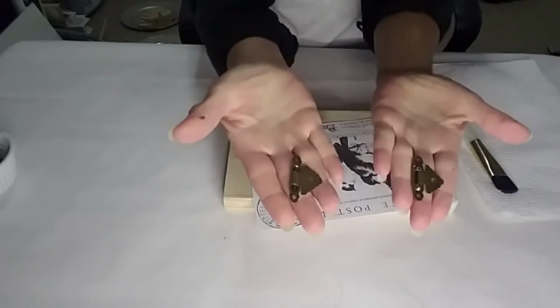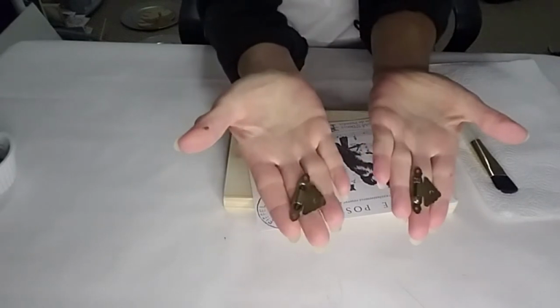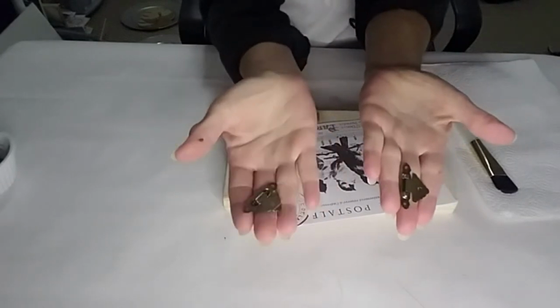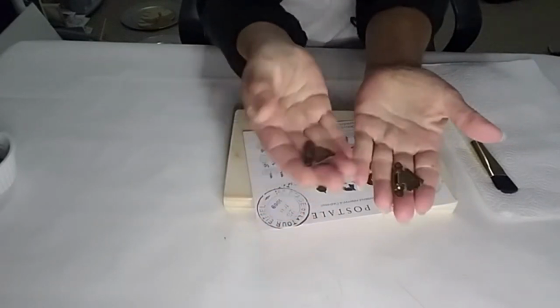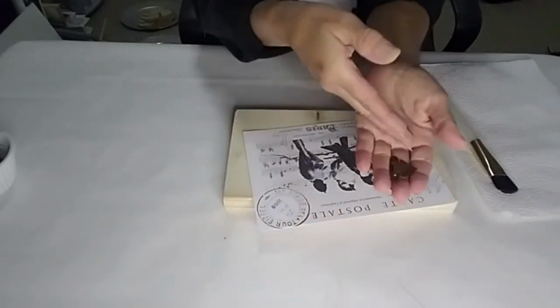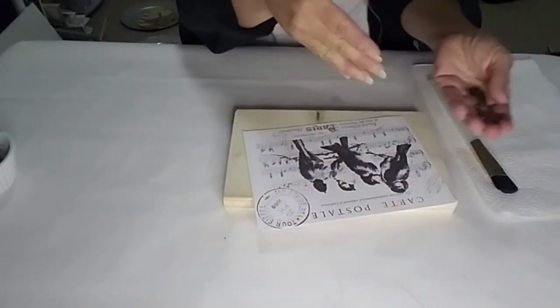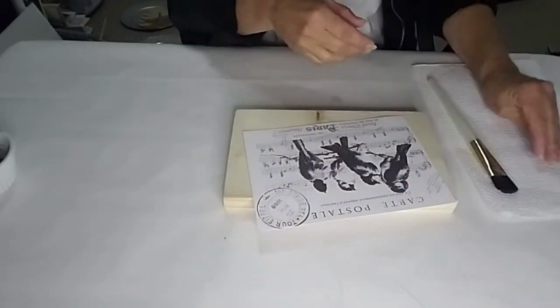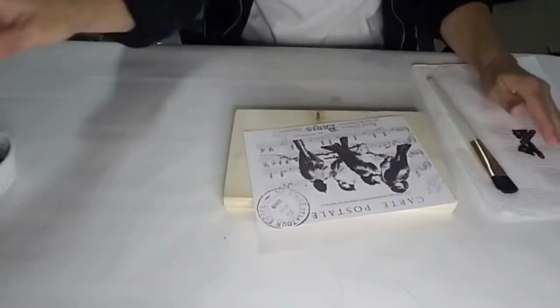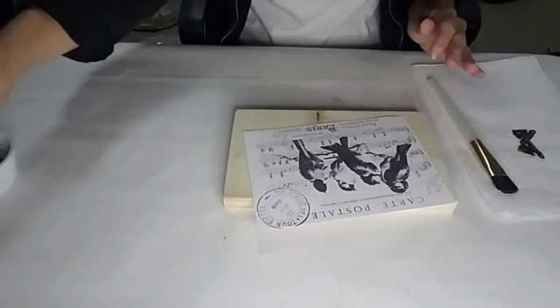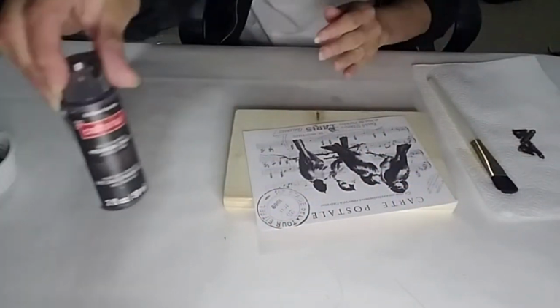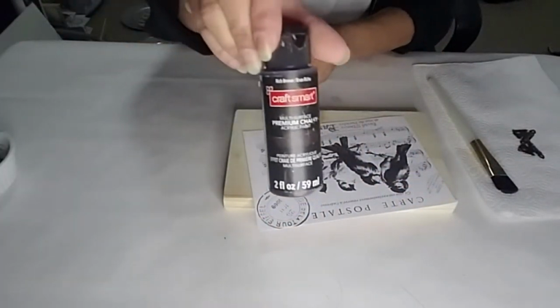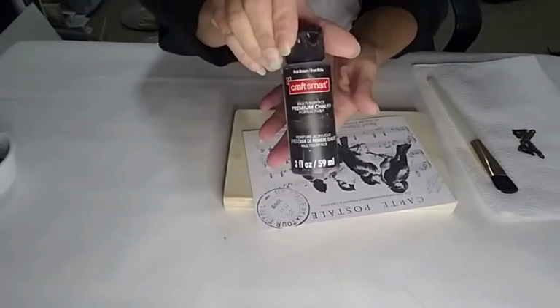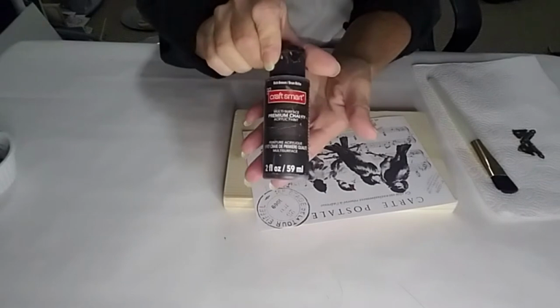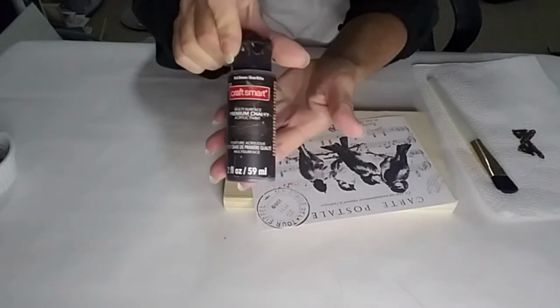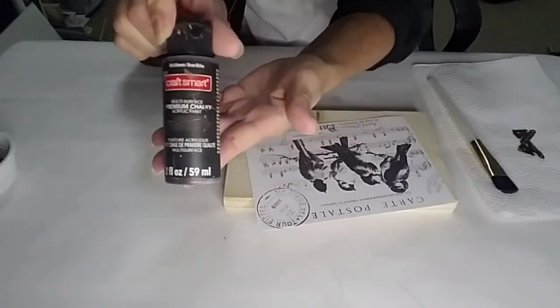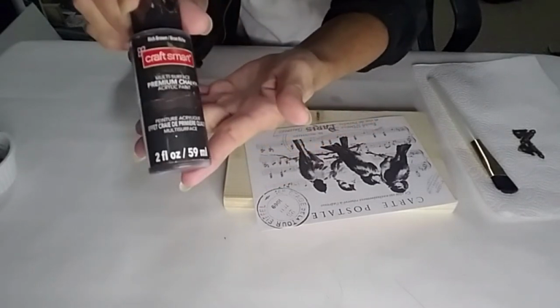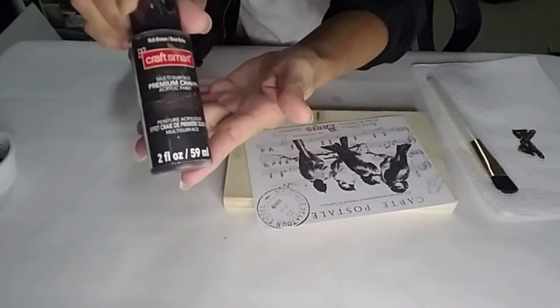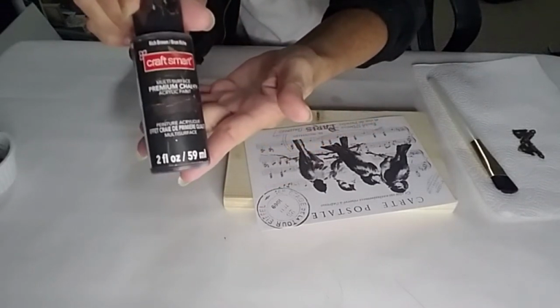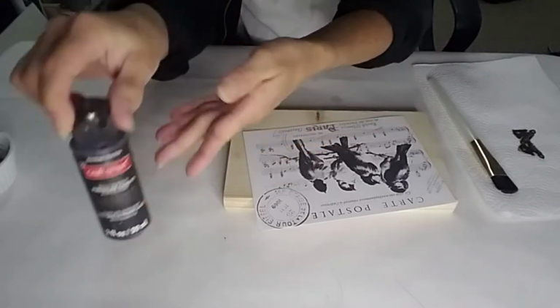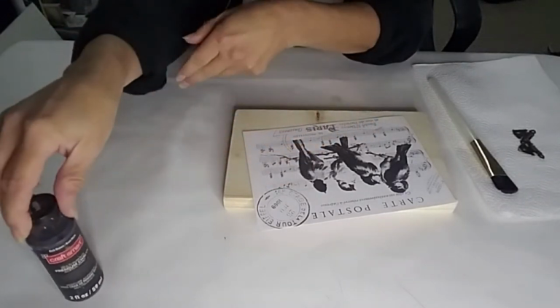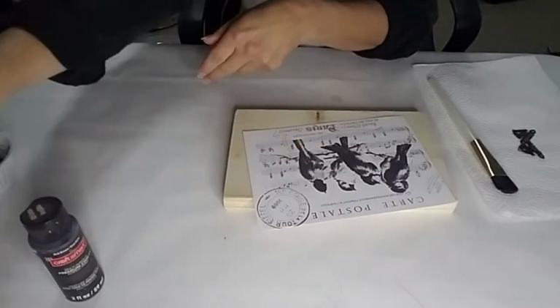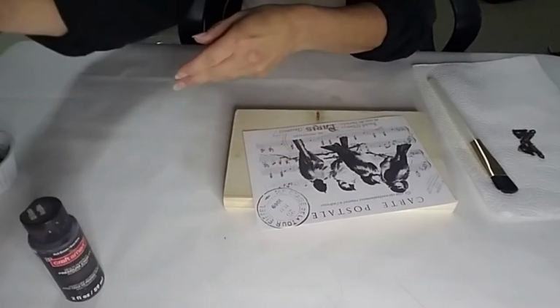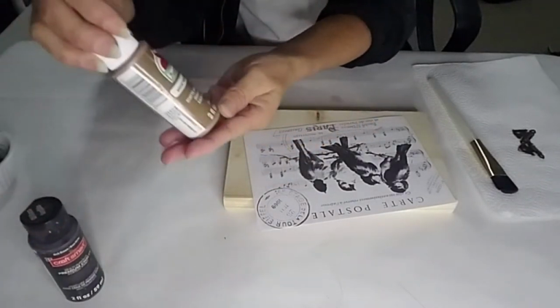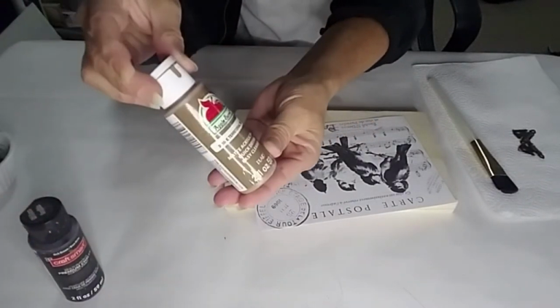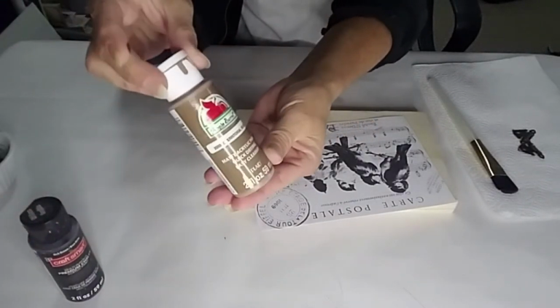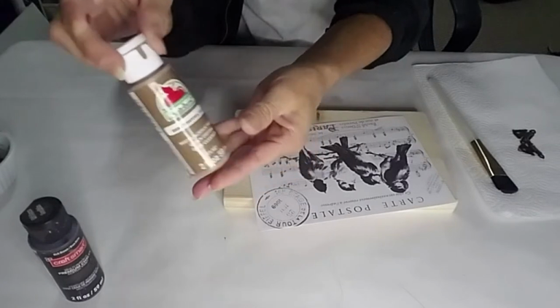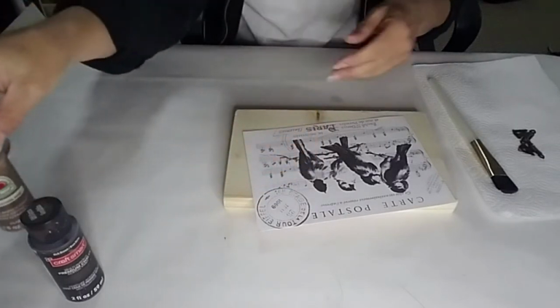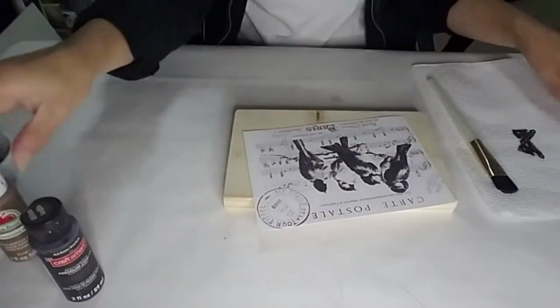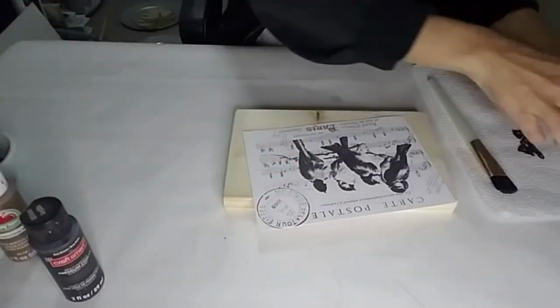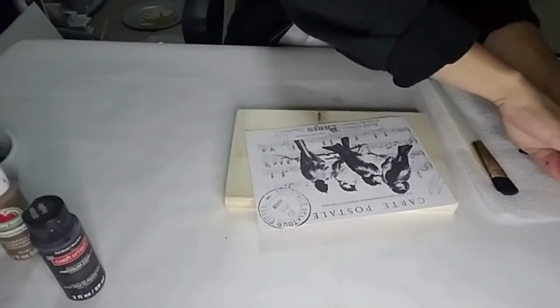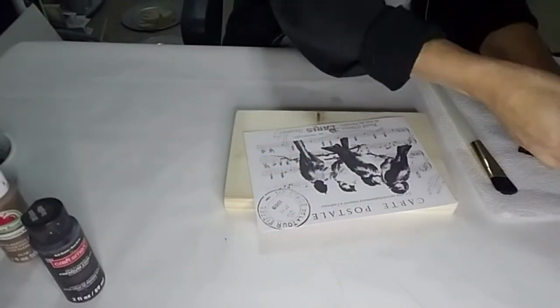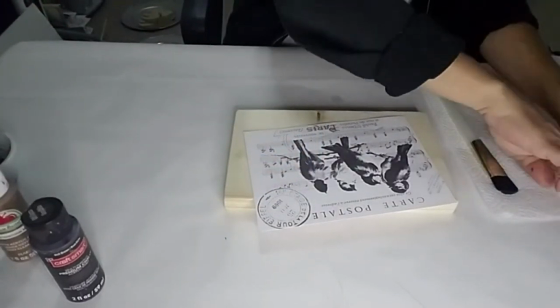I took two of these metal pieces that I got from Hobby Lobby and I'm using some dark brown paint along with some territorial beige. I'm going to mix them together to lighten the color.